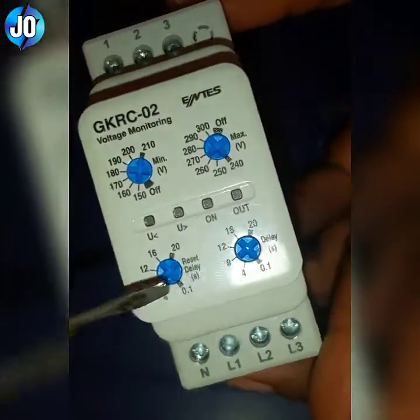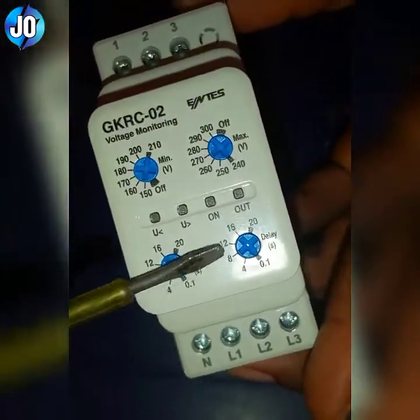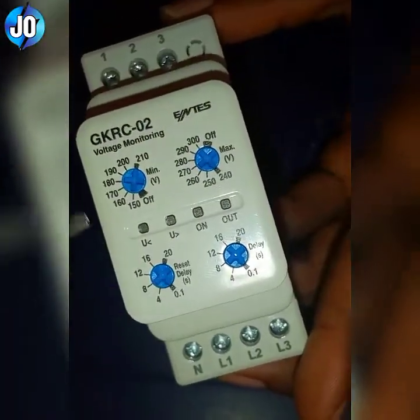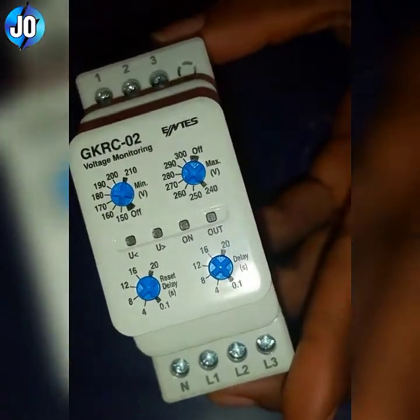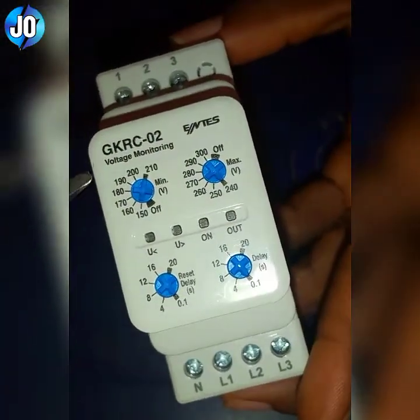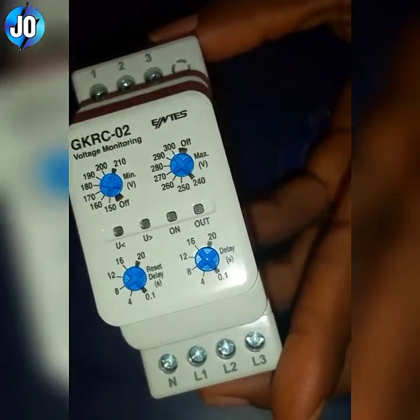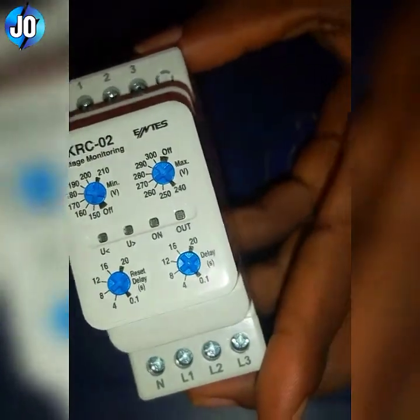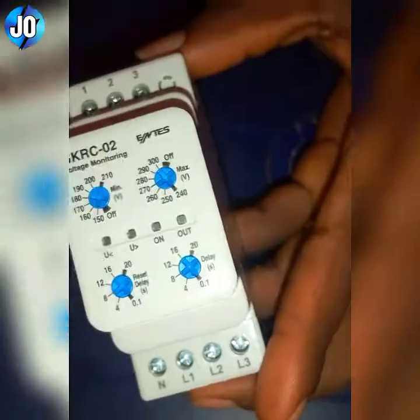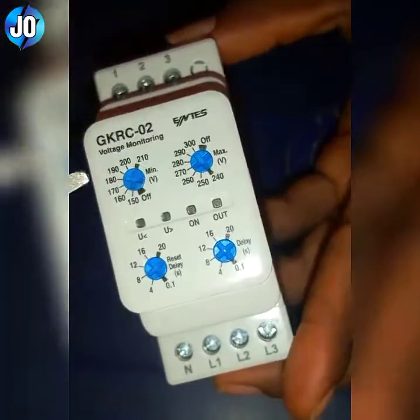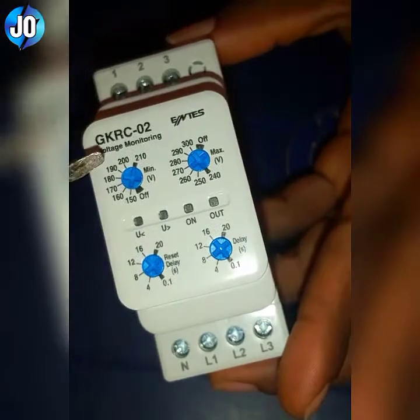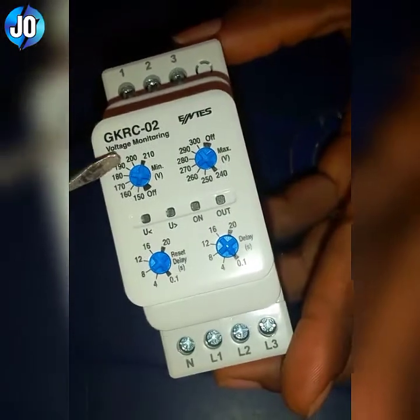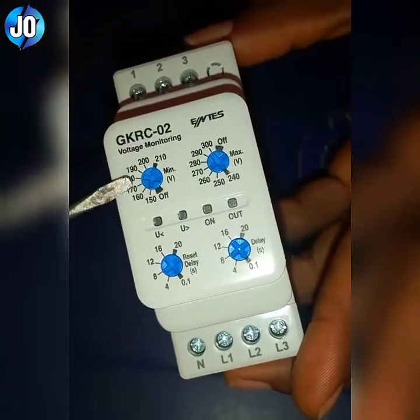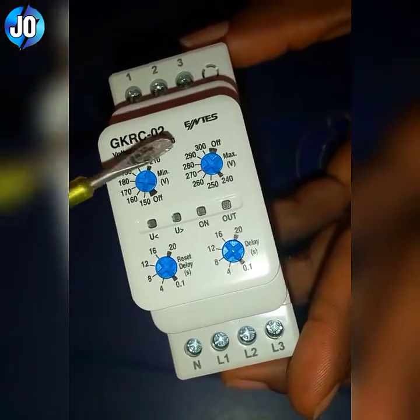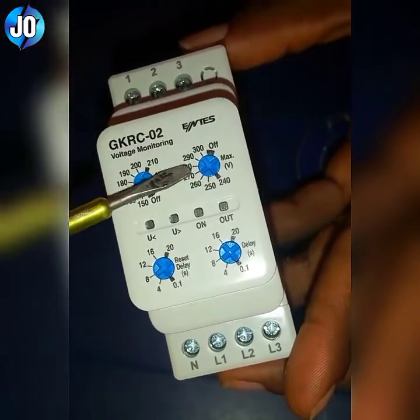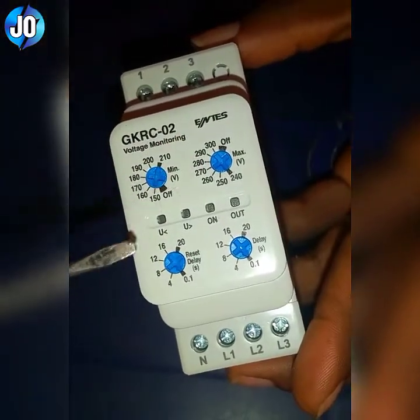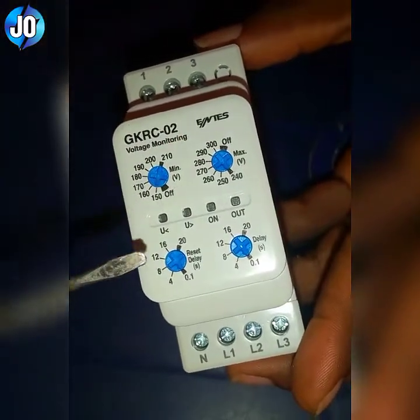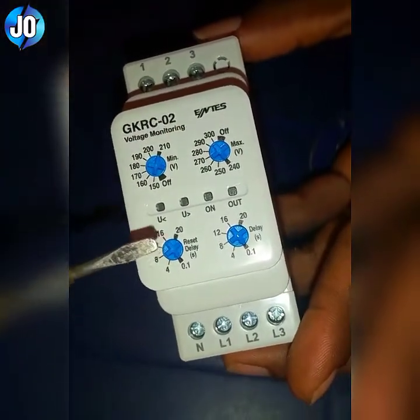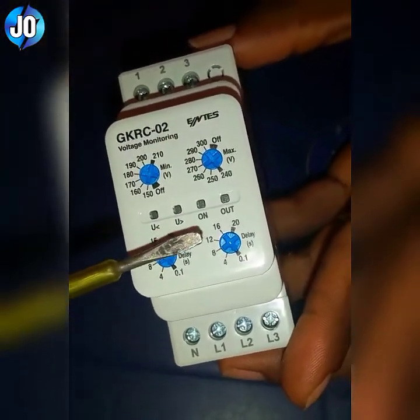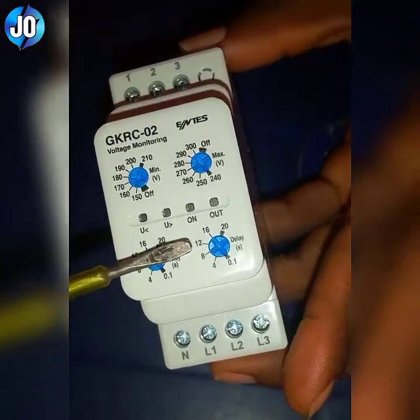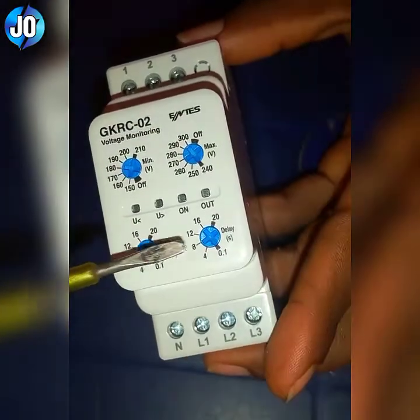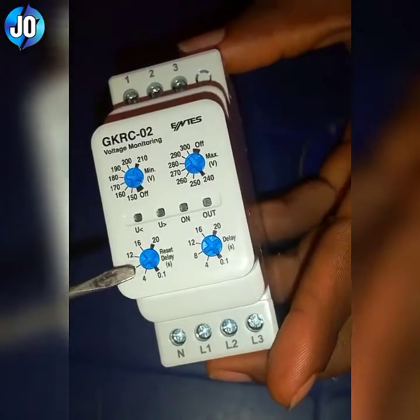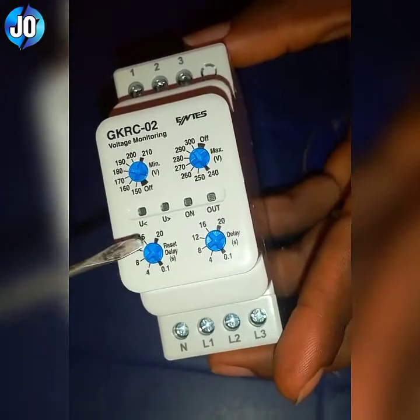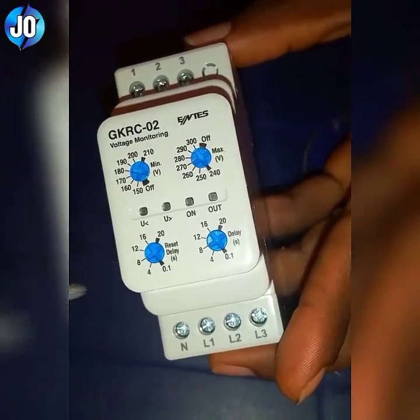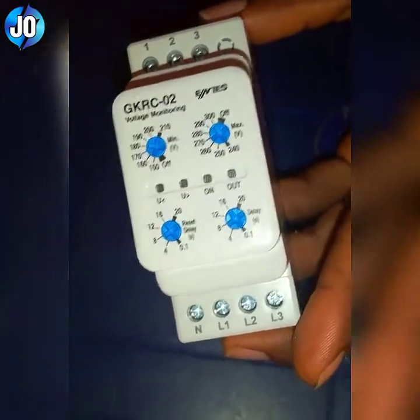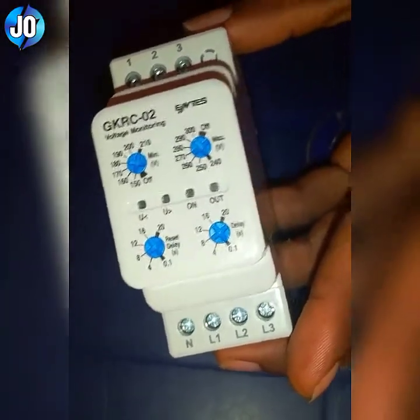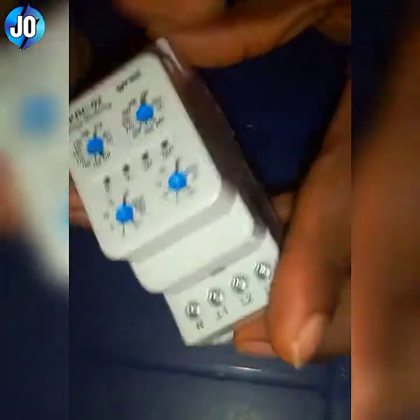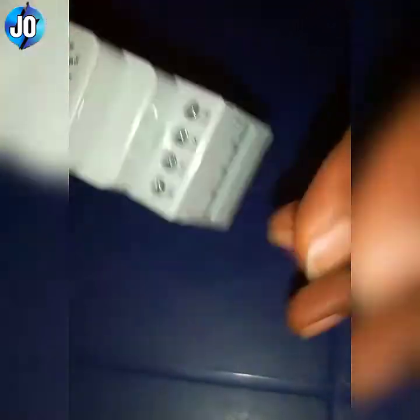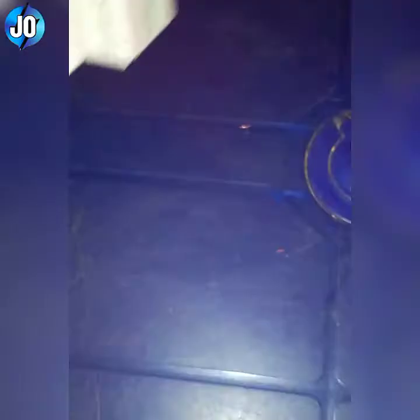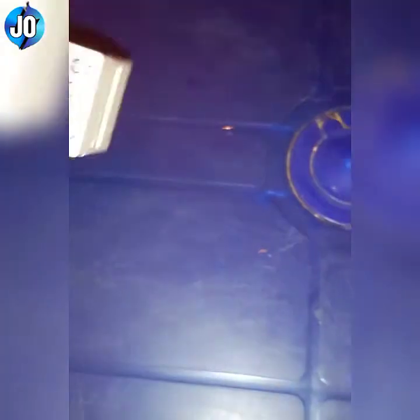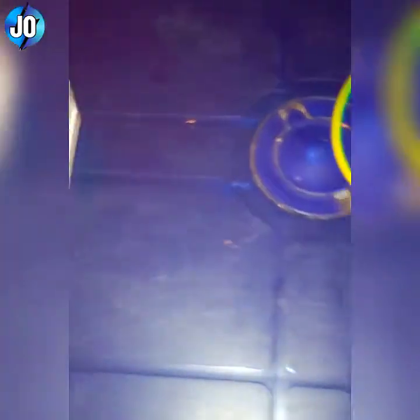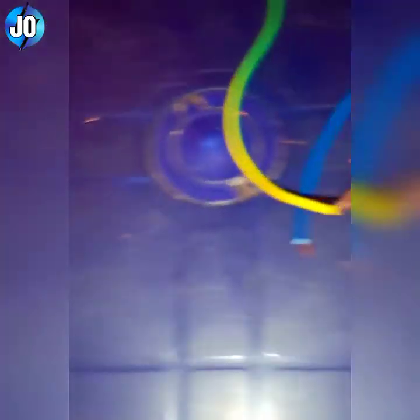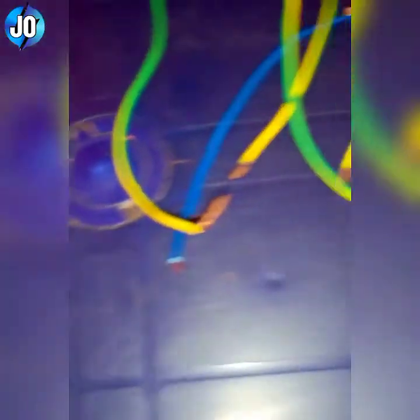Looking at the settings, this is the minimum voltage, this is the maximum voltage, this is the delay time, and this one is just a reset. So let's go ahead and connect.